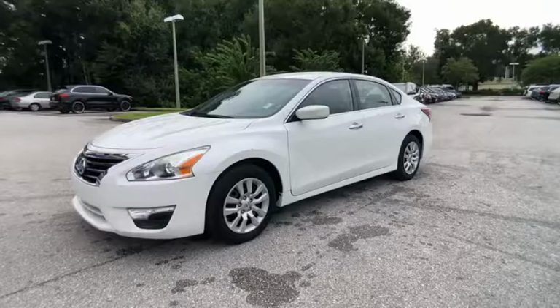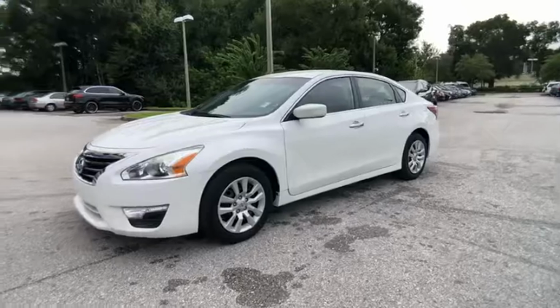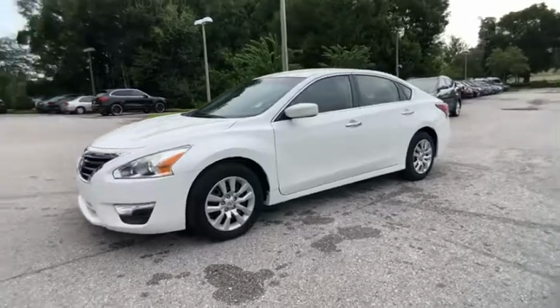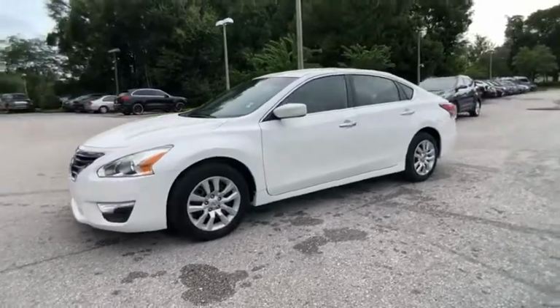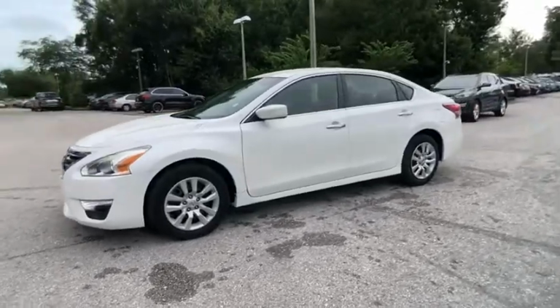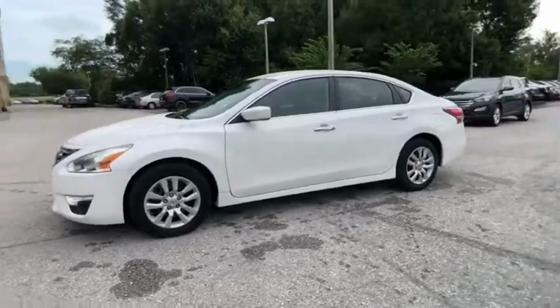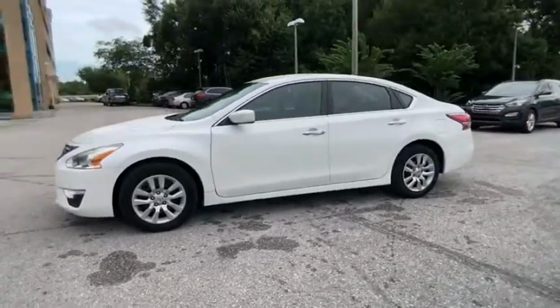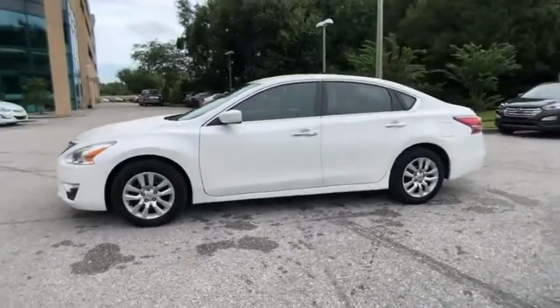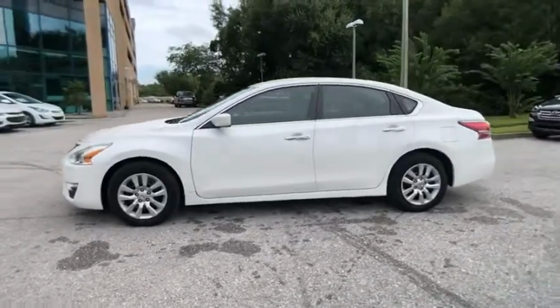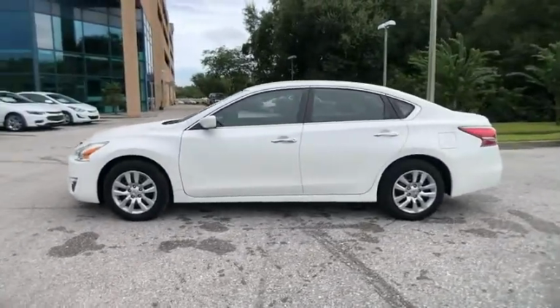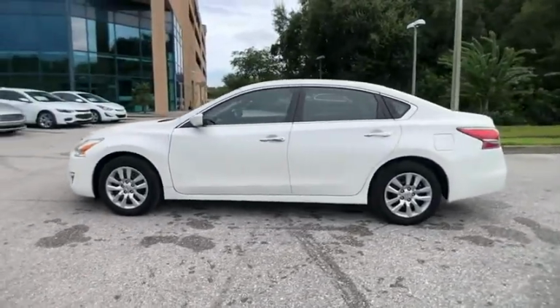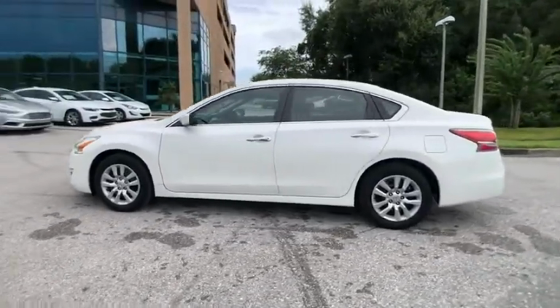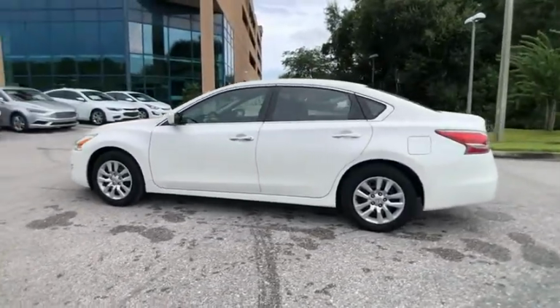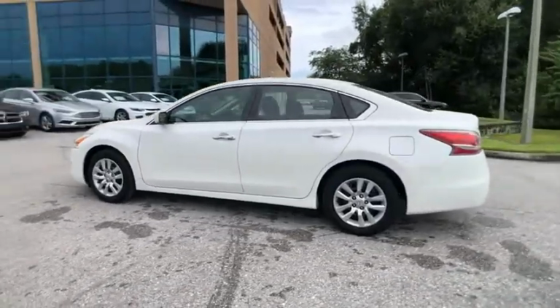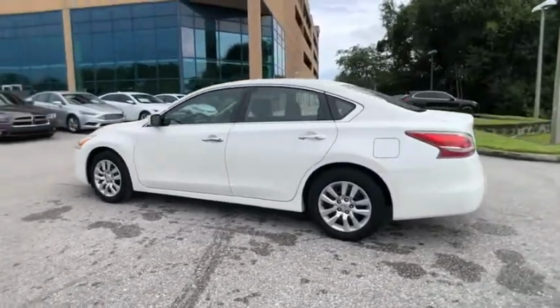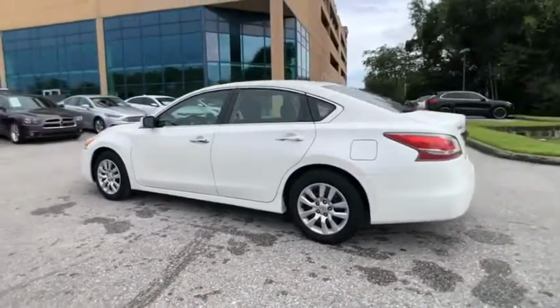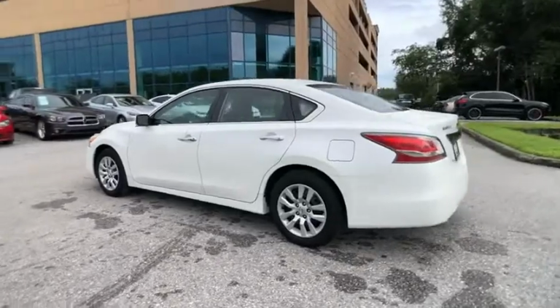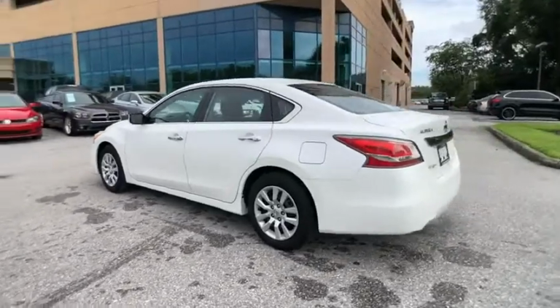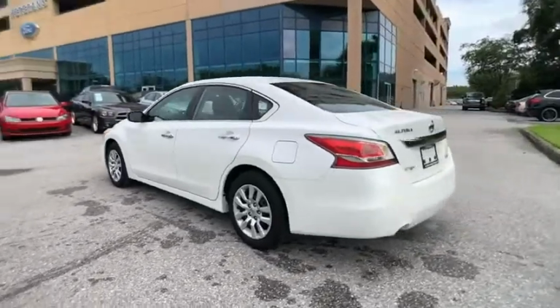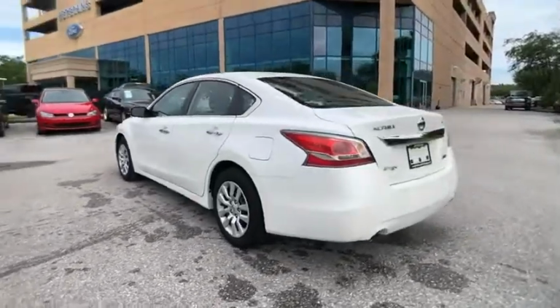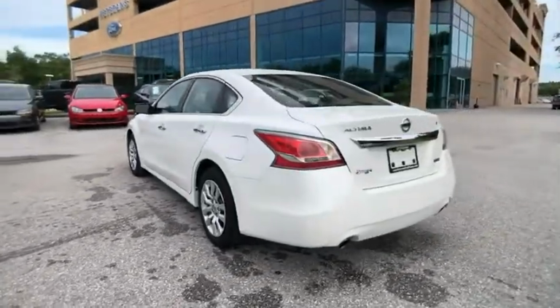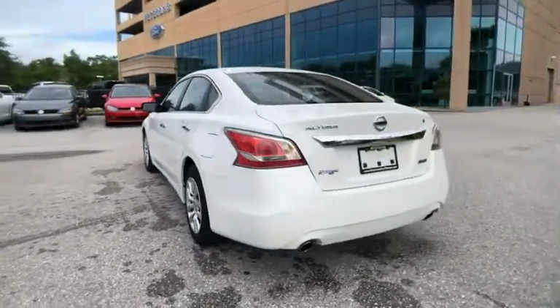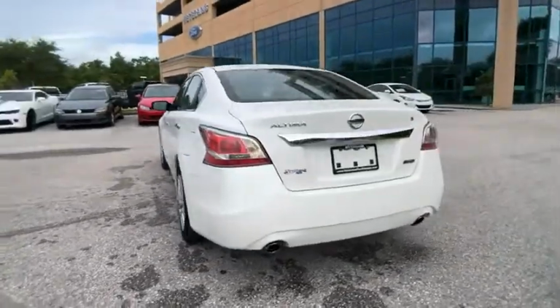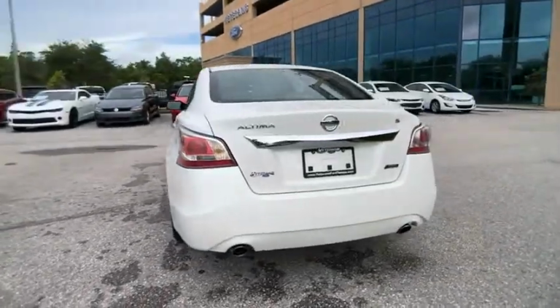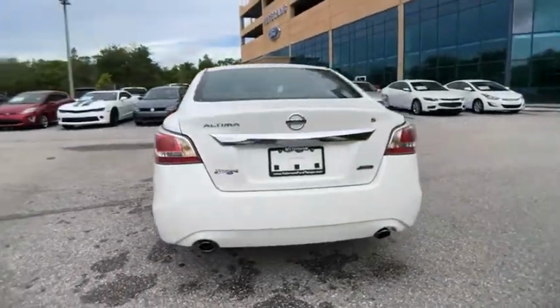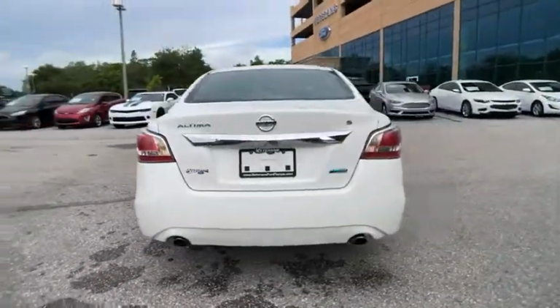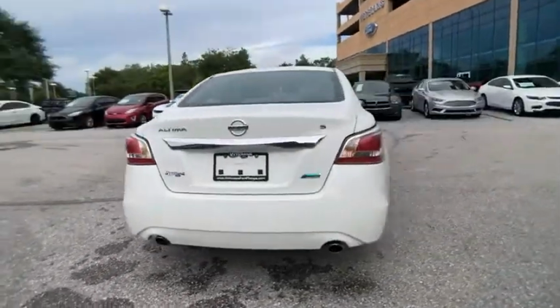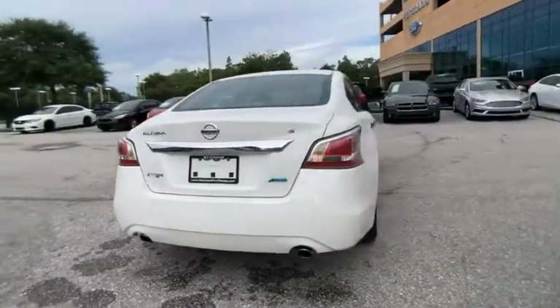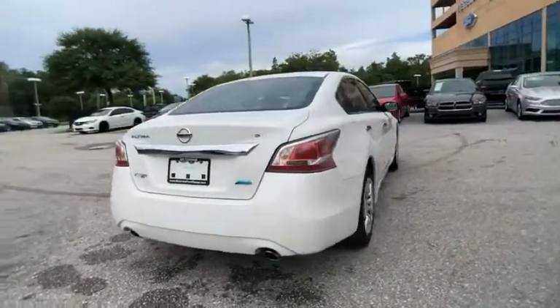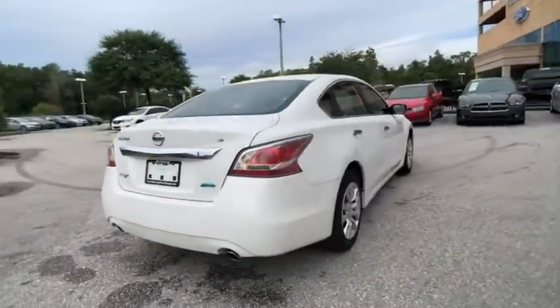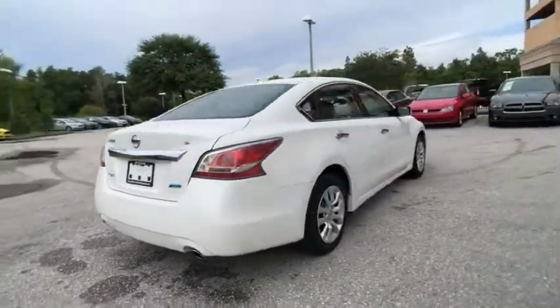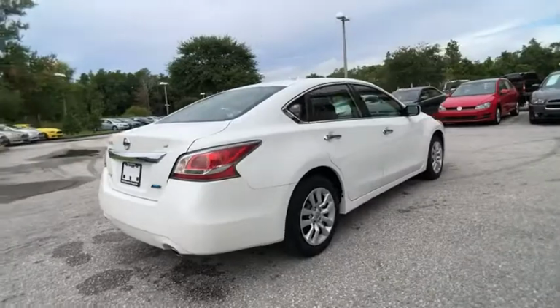We are pleased to show you the 2014 Altima. The Nissan Altima offers advanced features to make life easier, including push-button ignition, which comes standard.